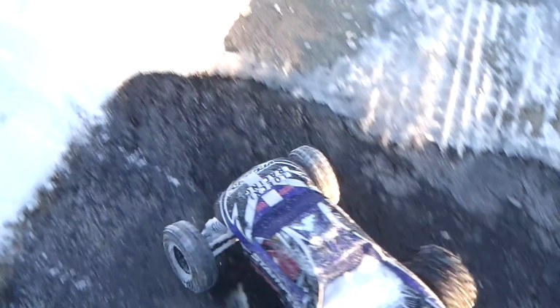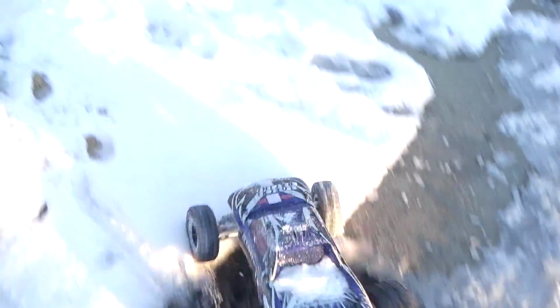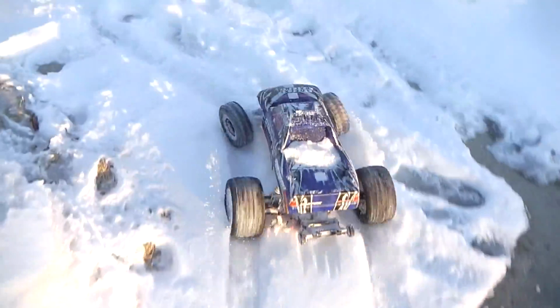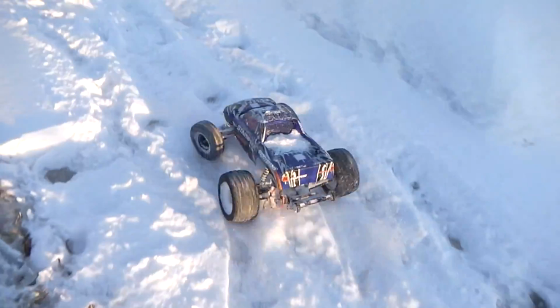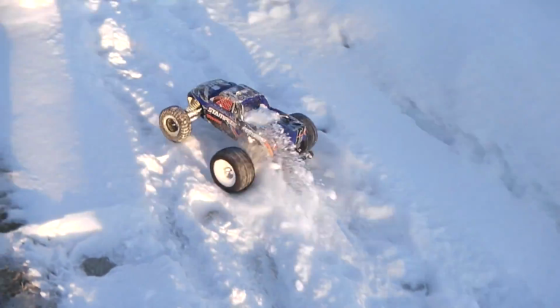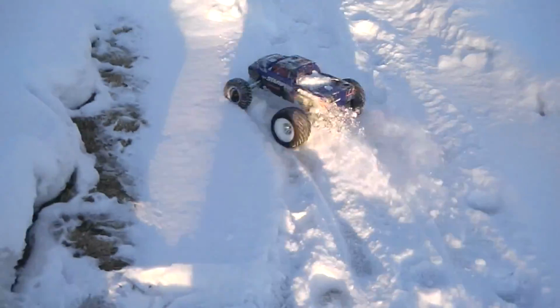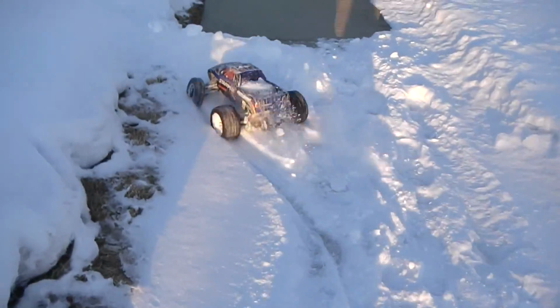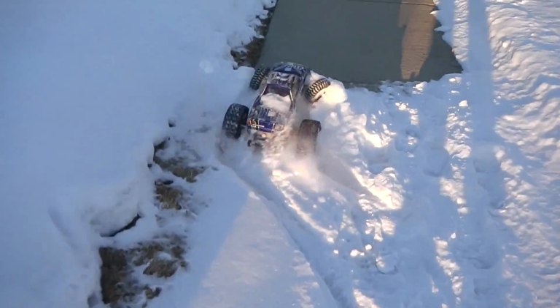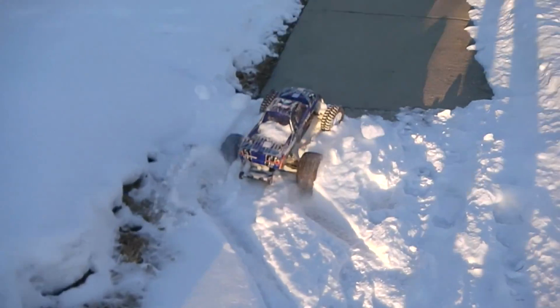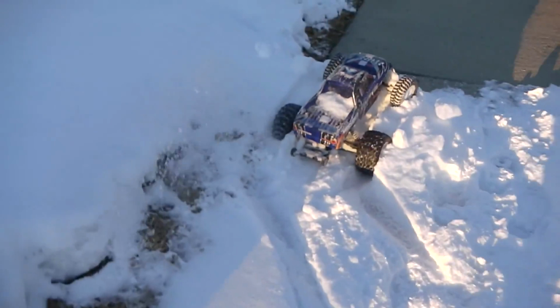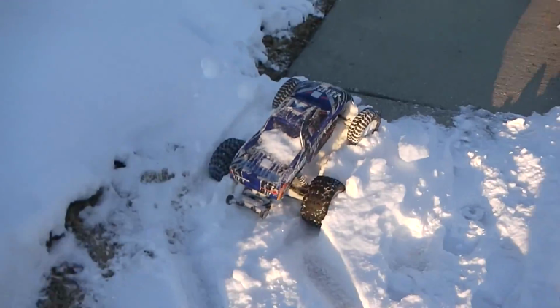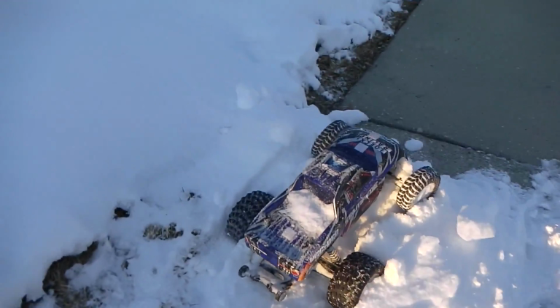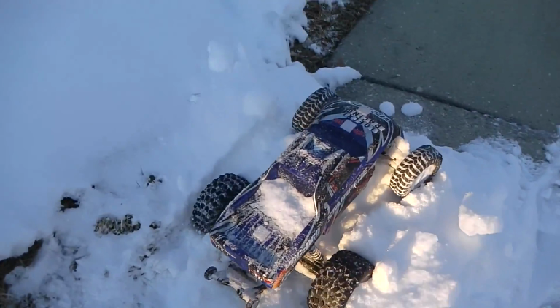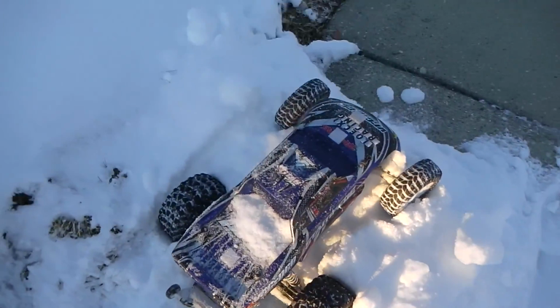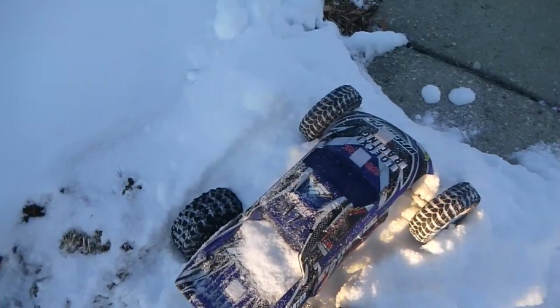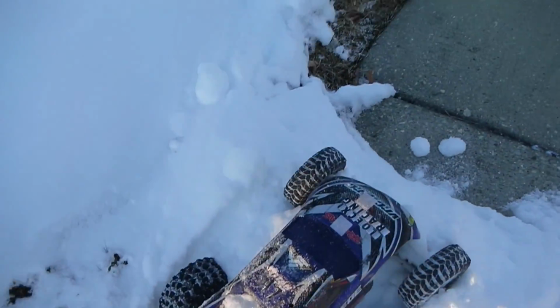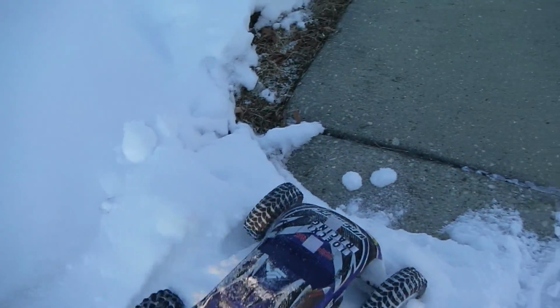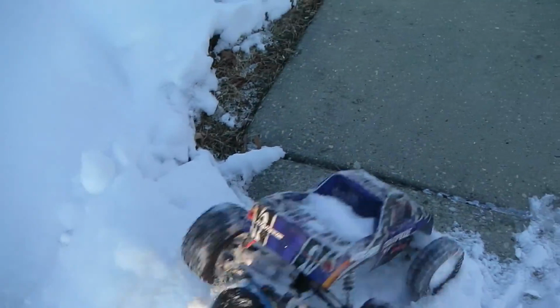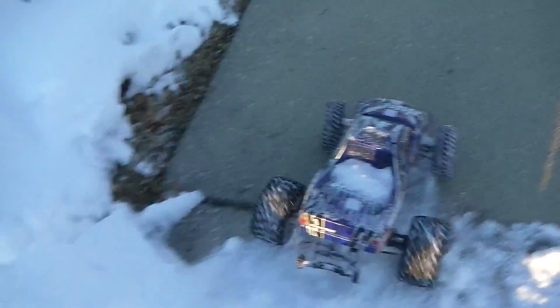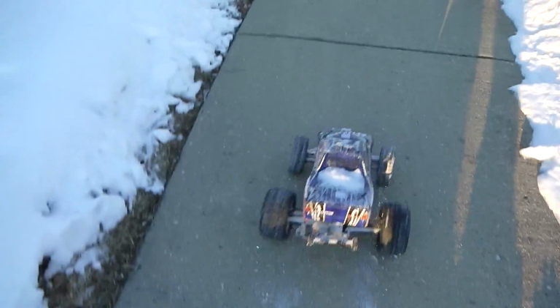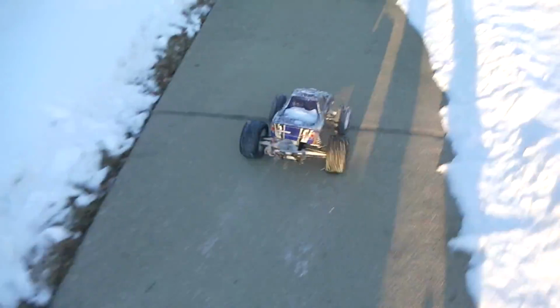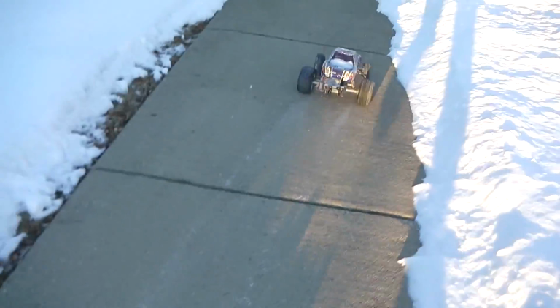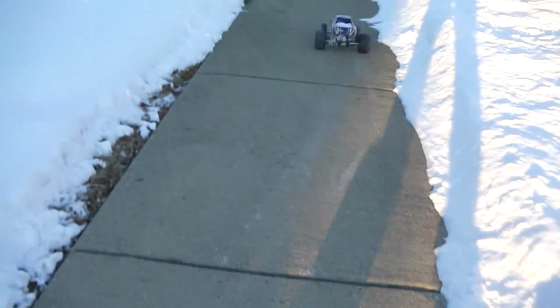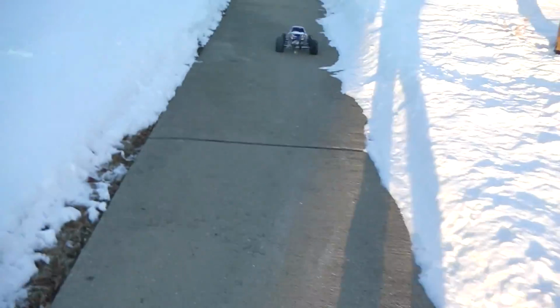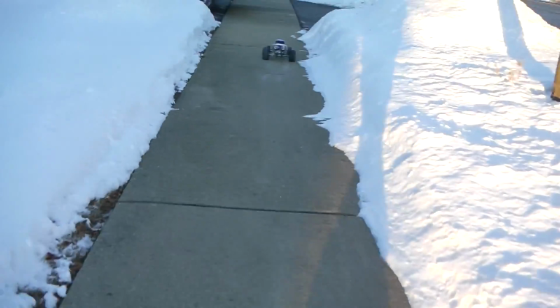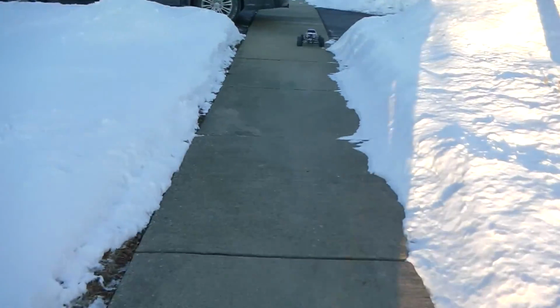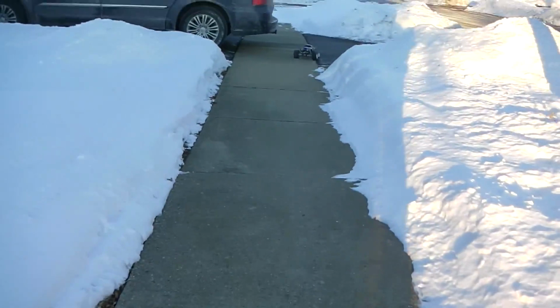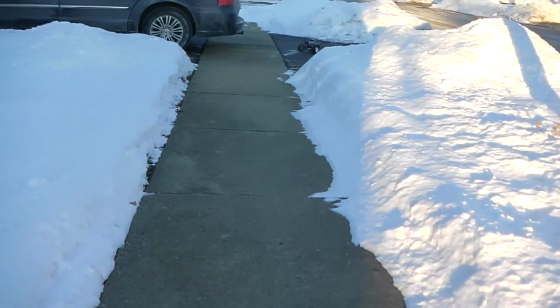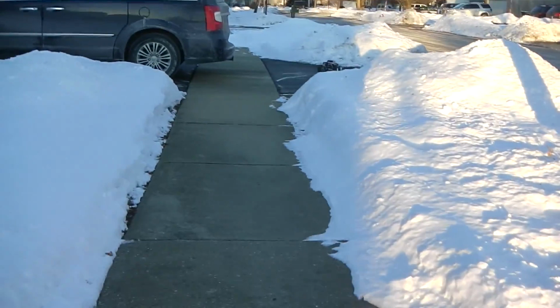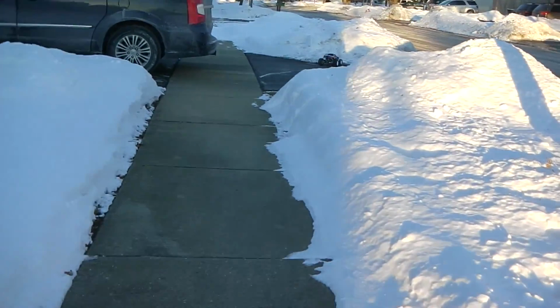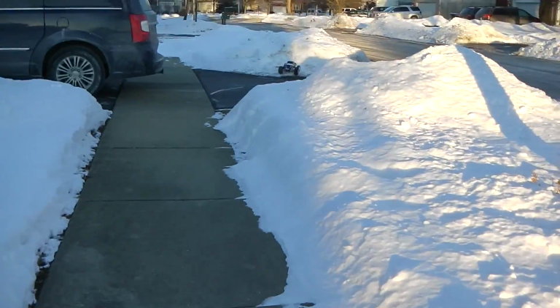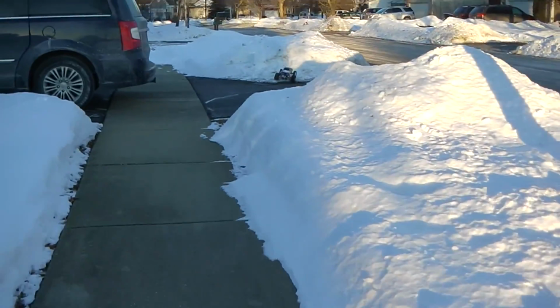Keep in mind, this is on a NiMH battery and a 13-tooth pinion.